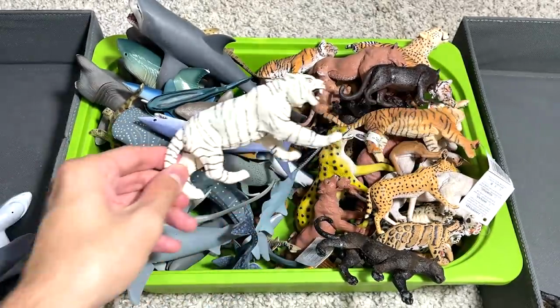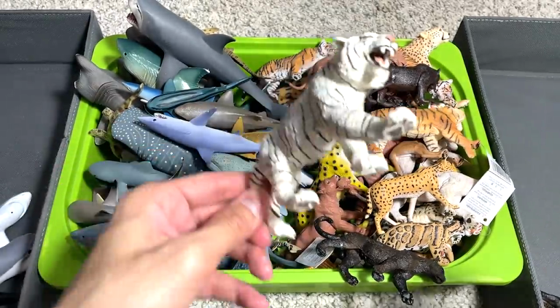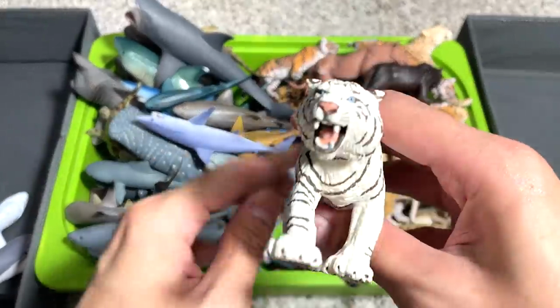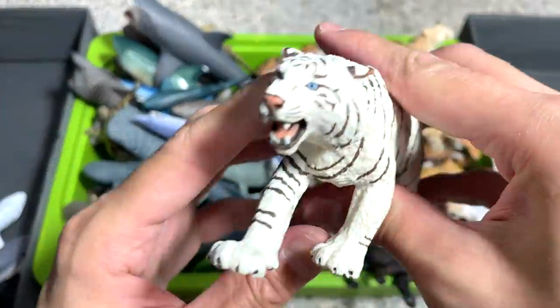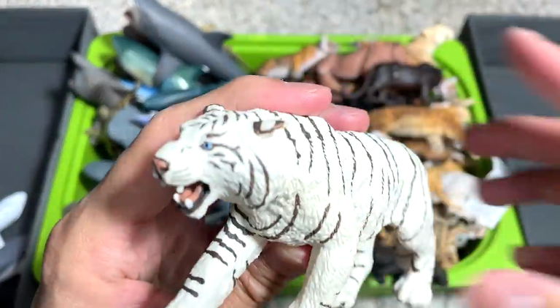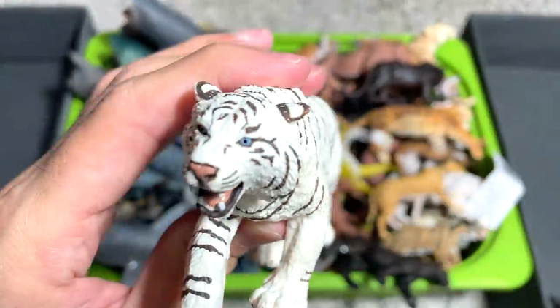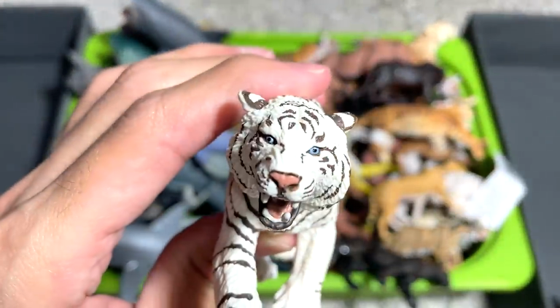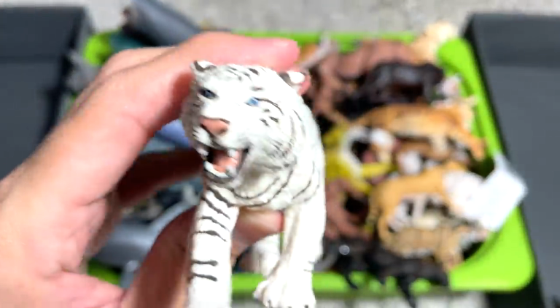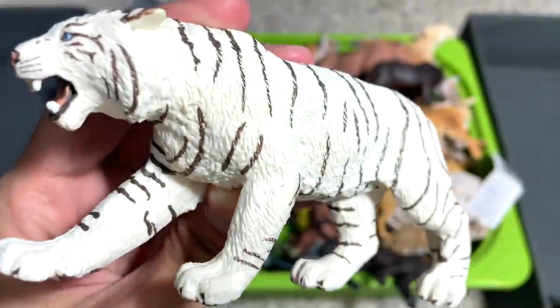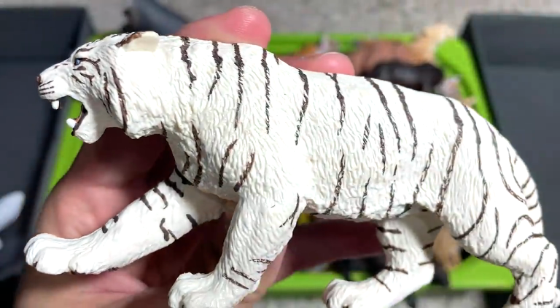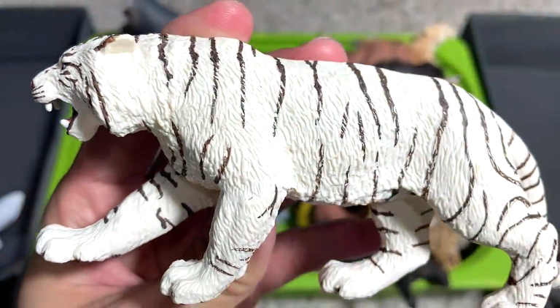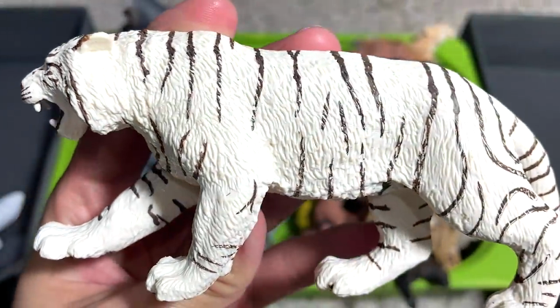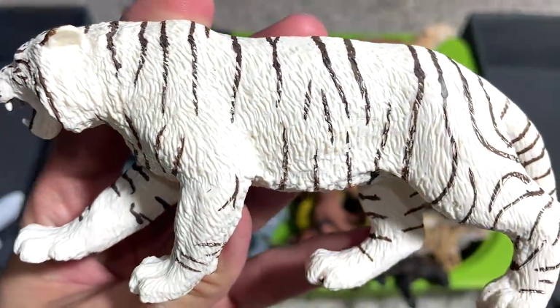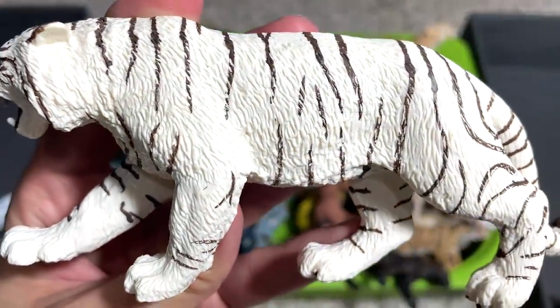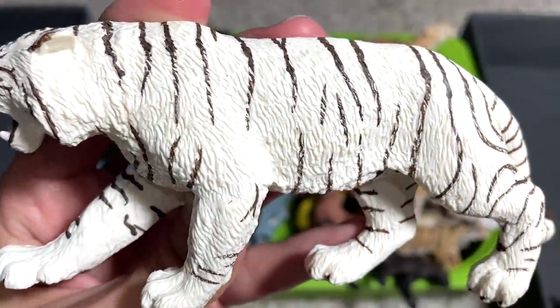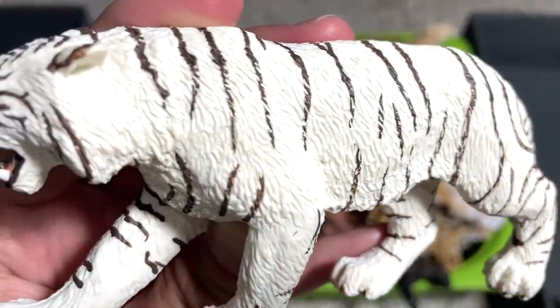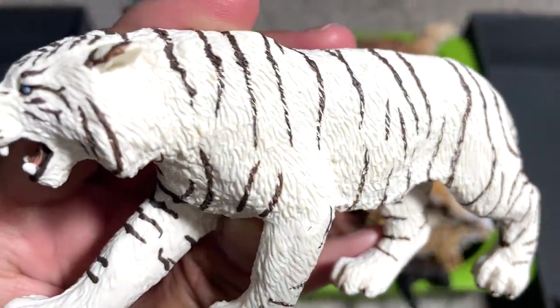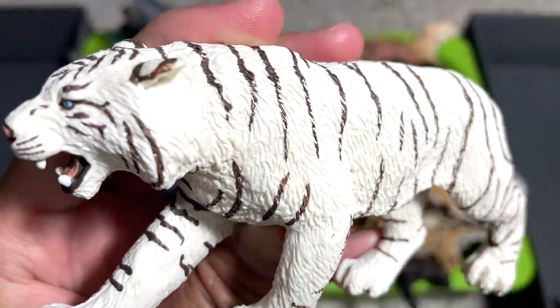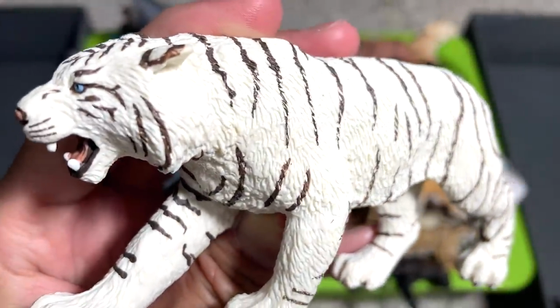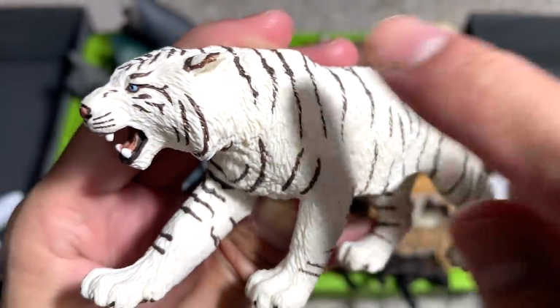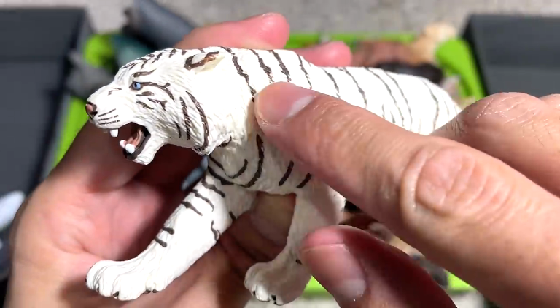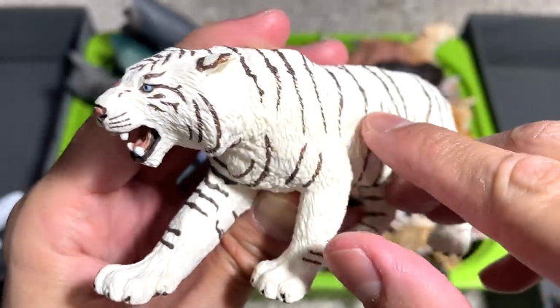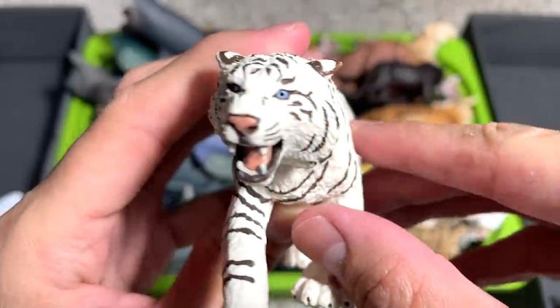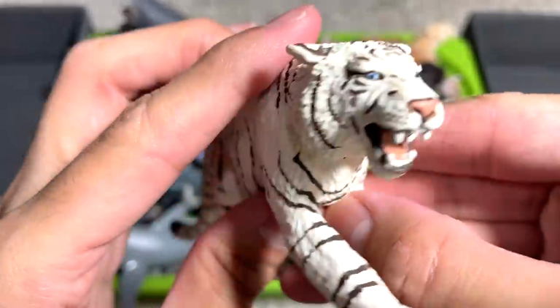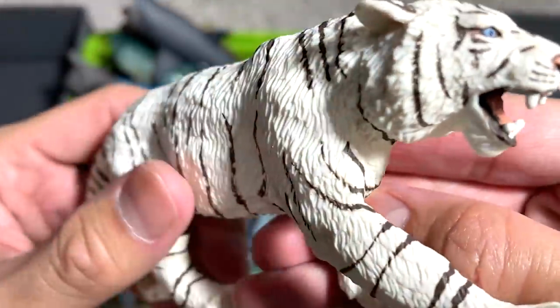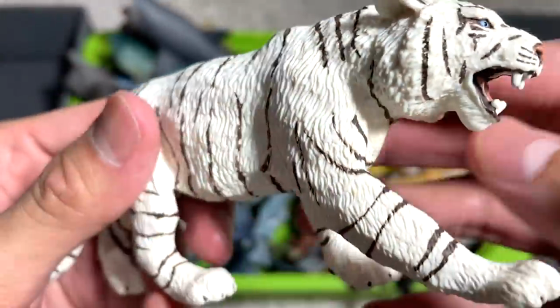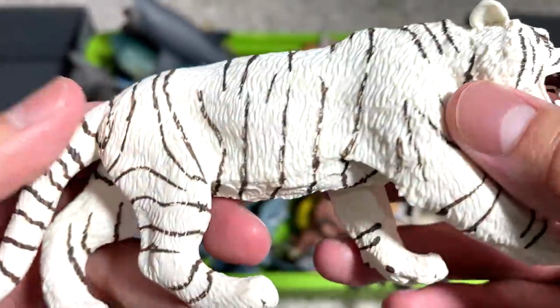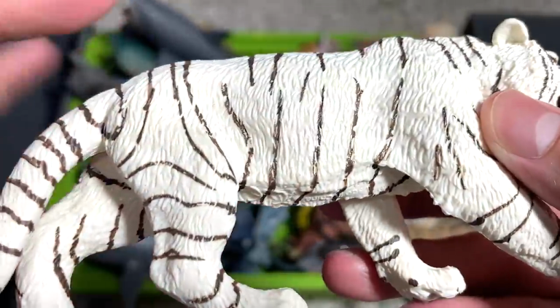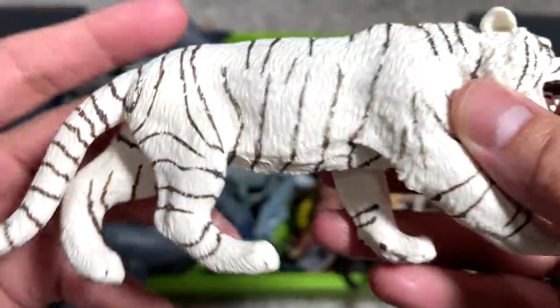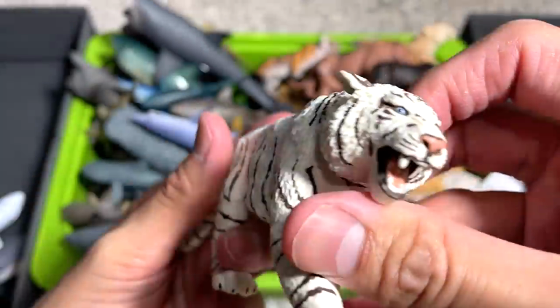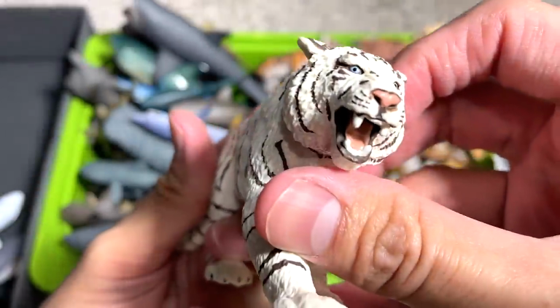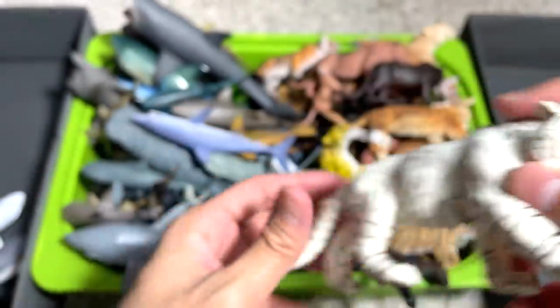Next up, we have a white tiger. This figurine is highly detailed, guys. If you take a look at this, it's beautifully painted and beautifully crafted. I really like this figure a lot.